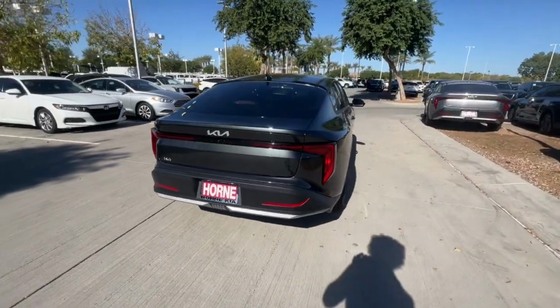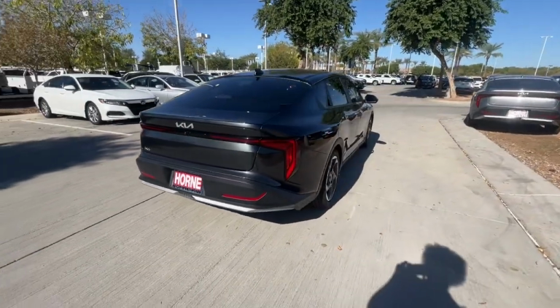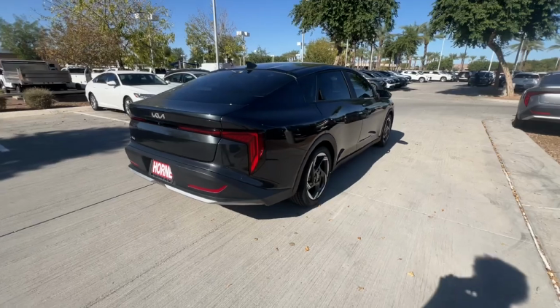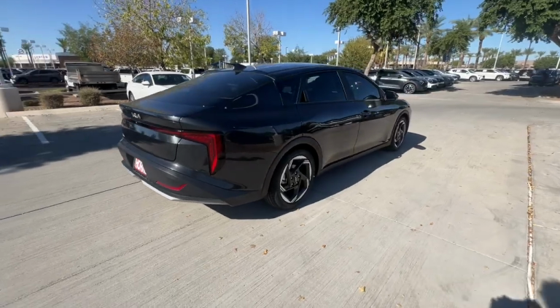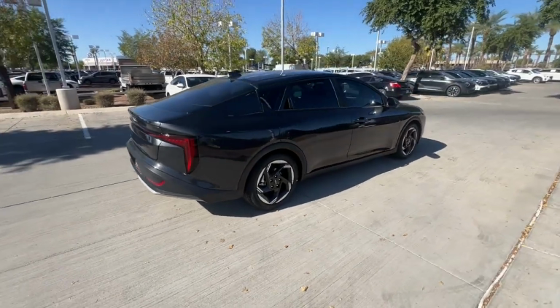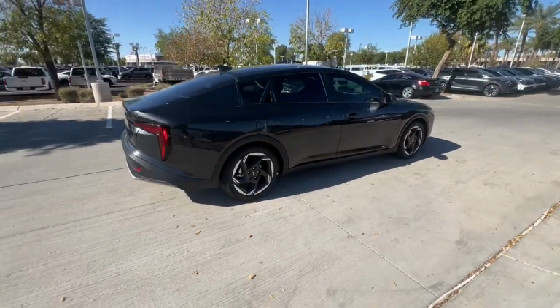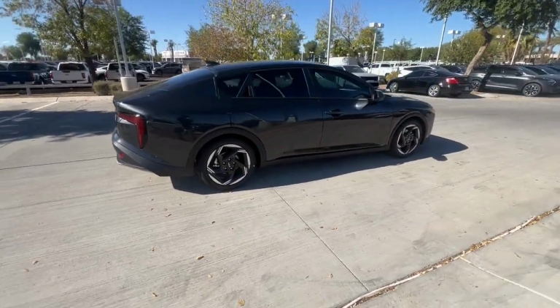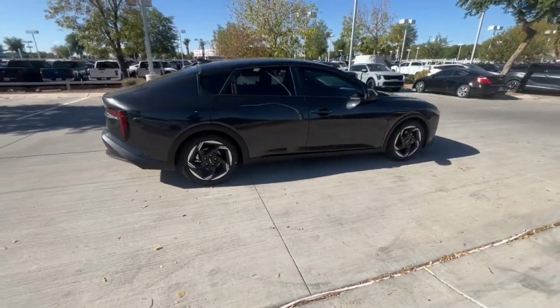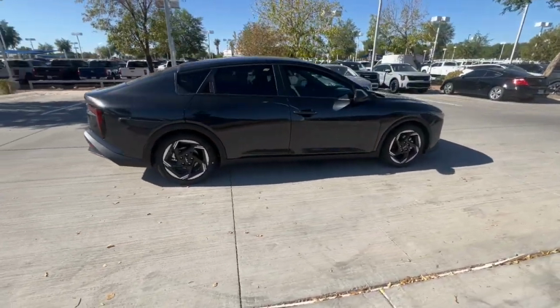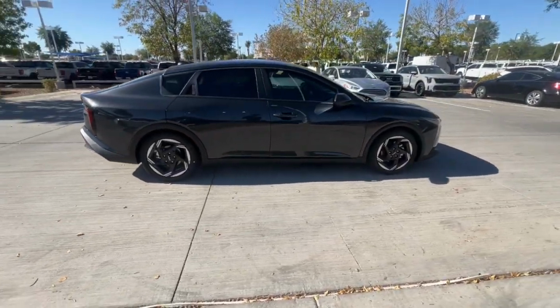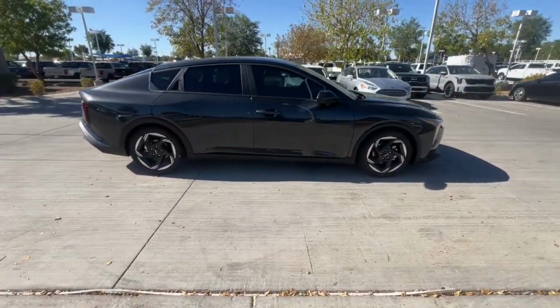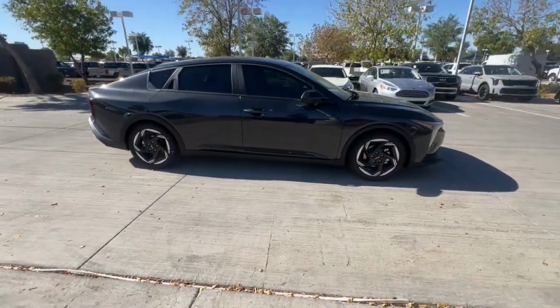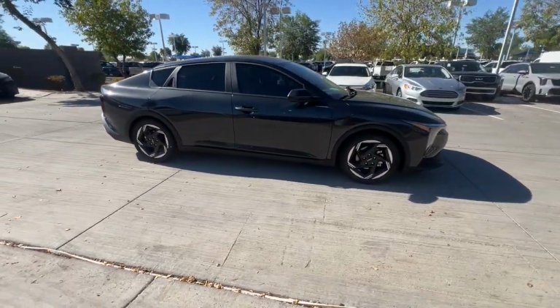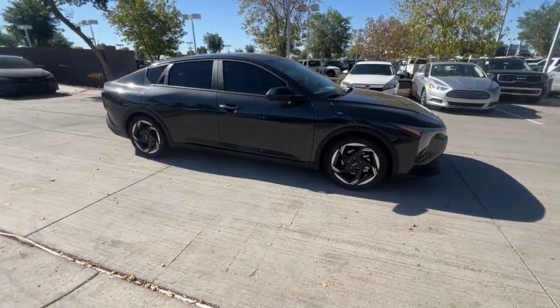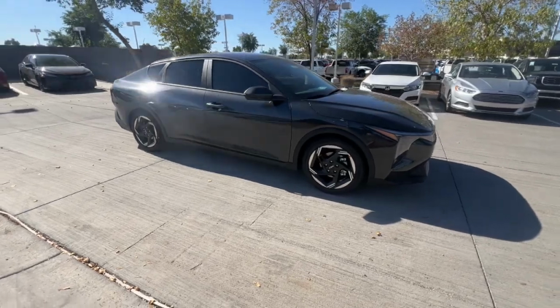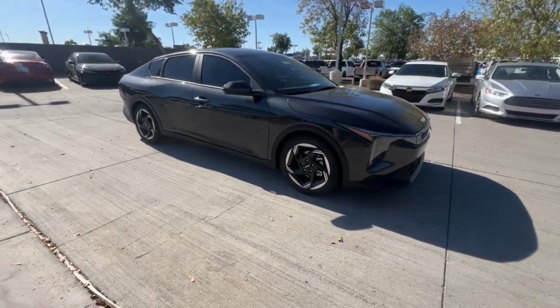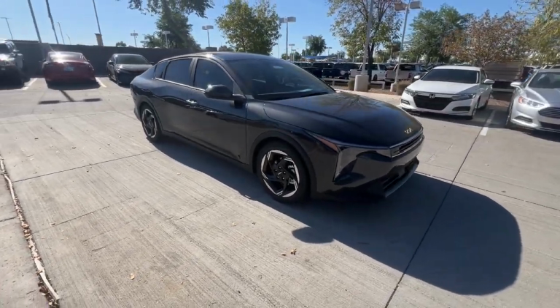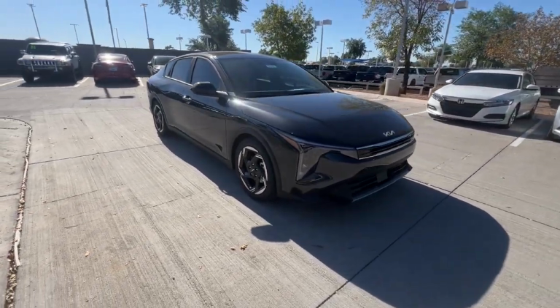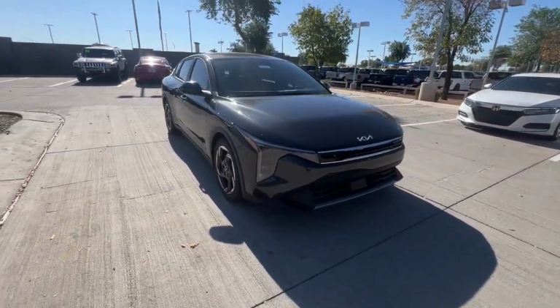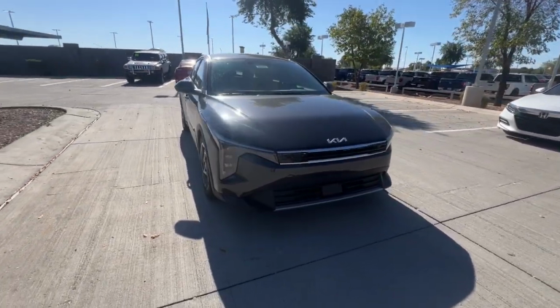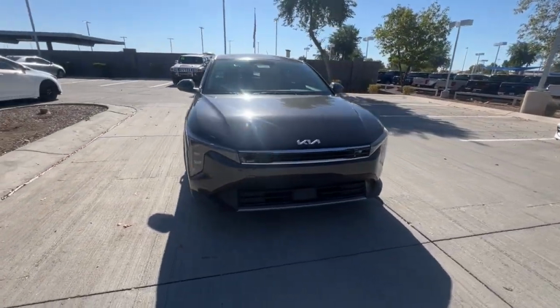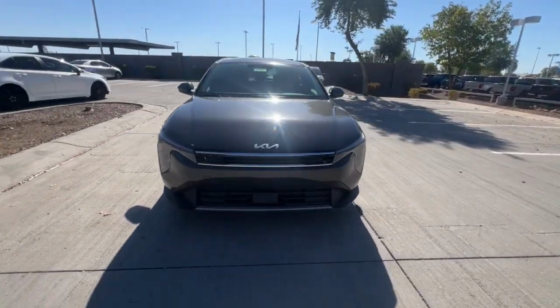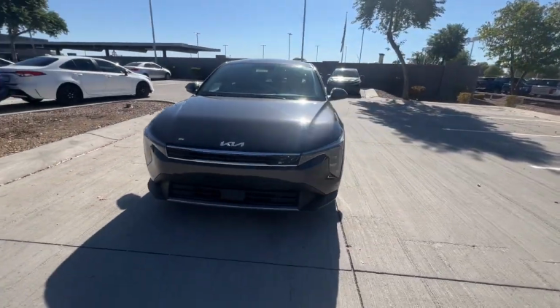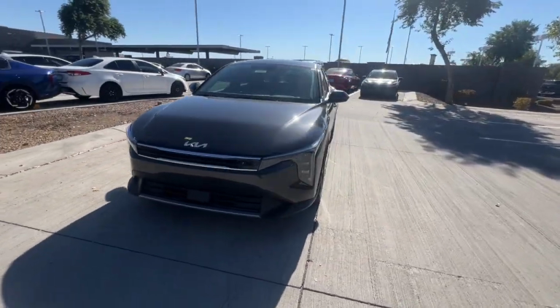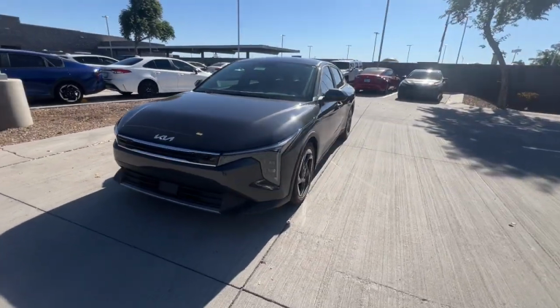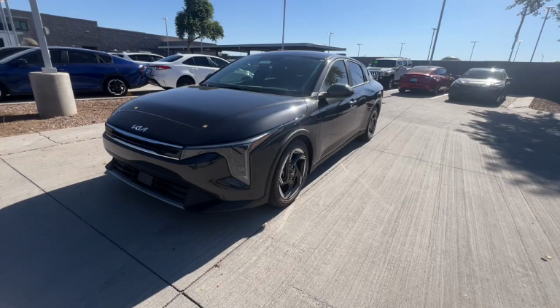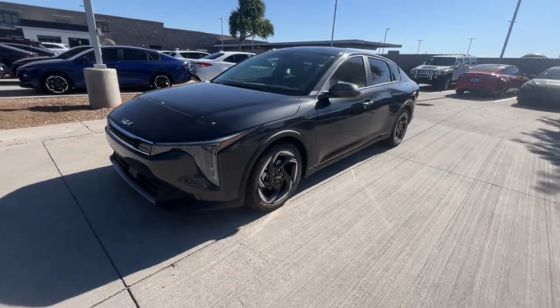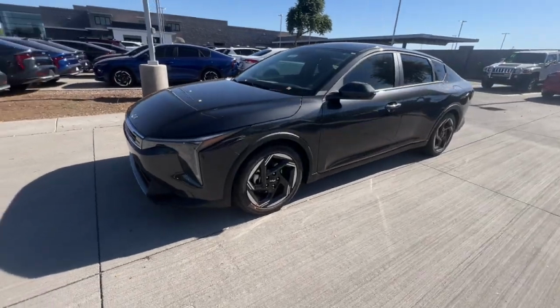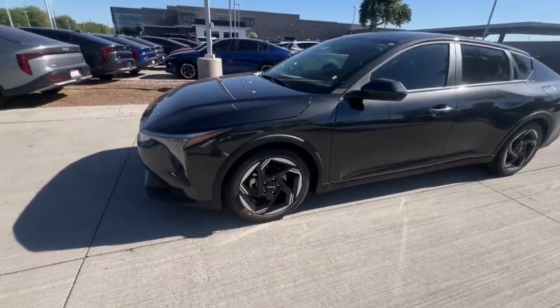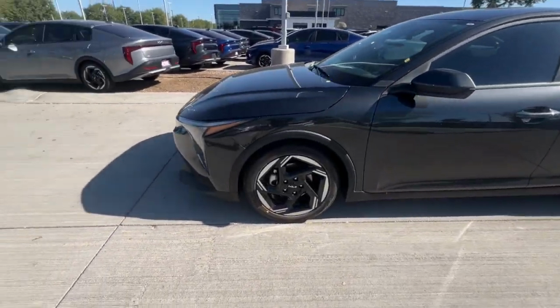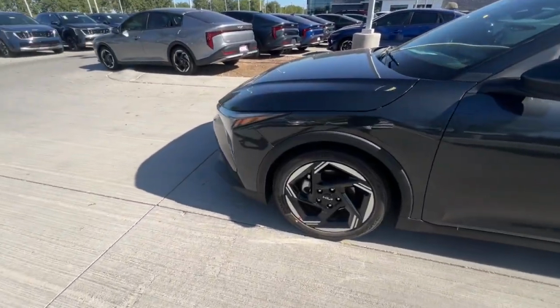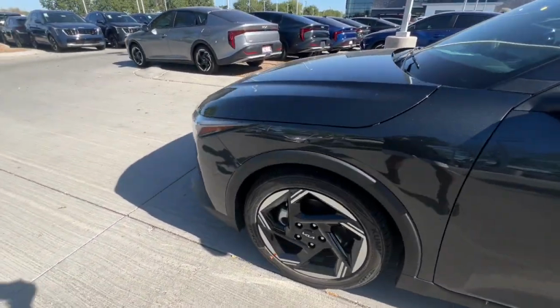Pre-collision system. Intelligent auto on-off high beams. Lane departure warning. Hands-free liftgate. Keyless entry. Backup camera. Remote engine start. Lane keeping assist. Adaptive cruise control. Keyless start.